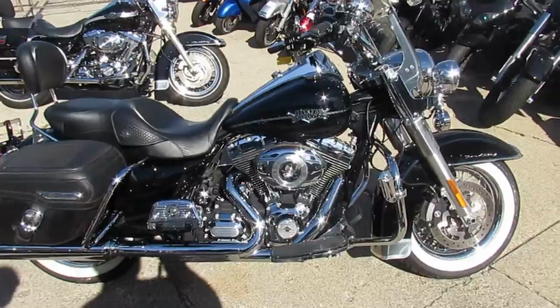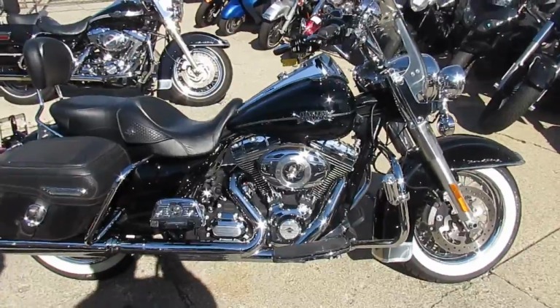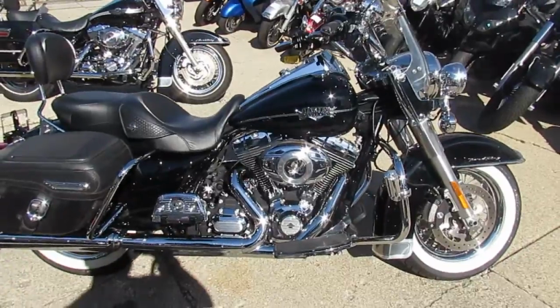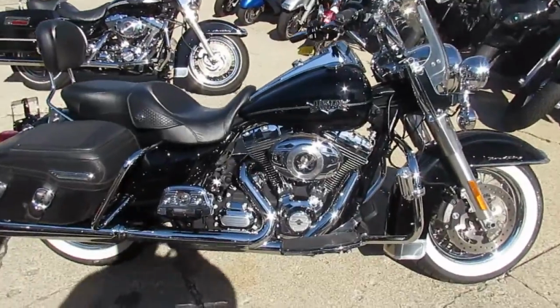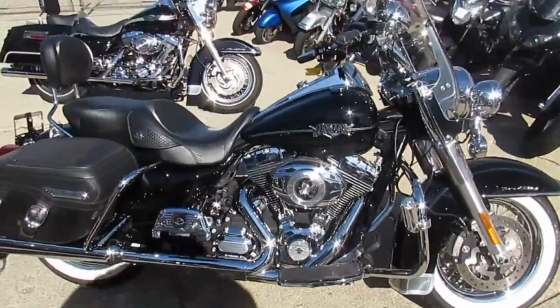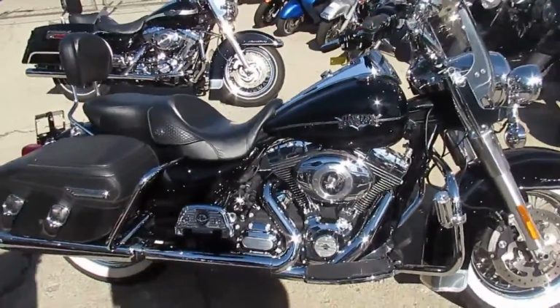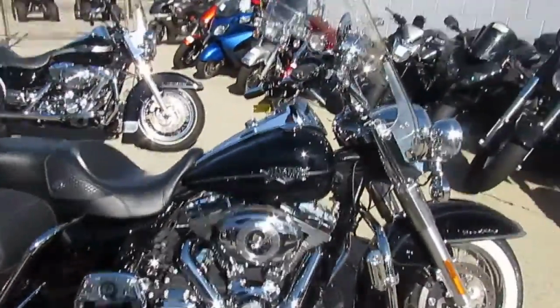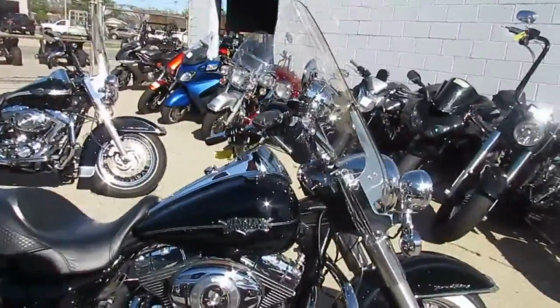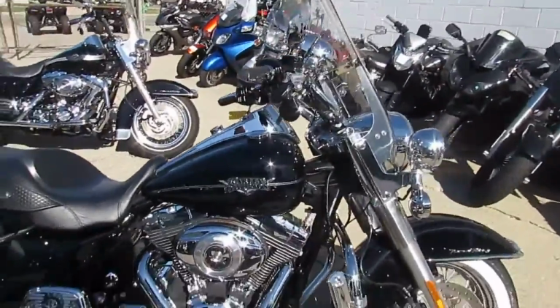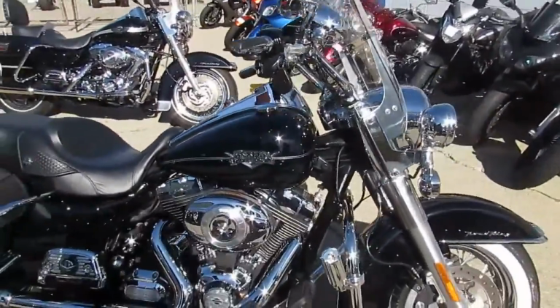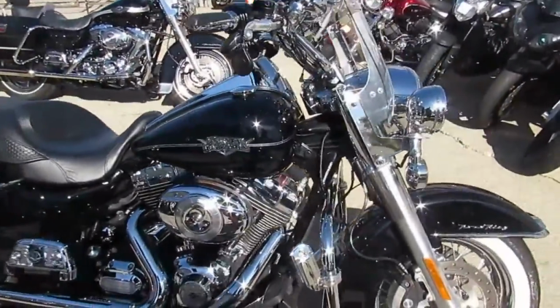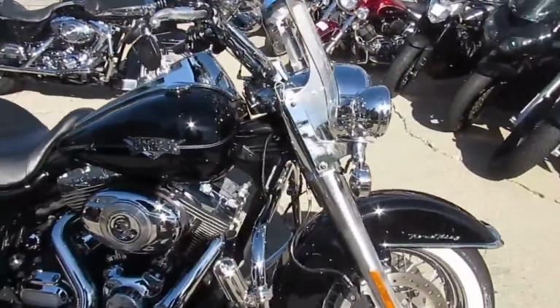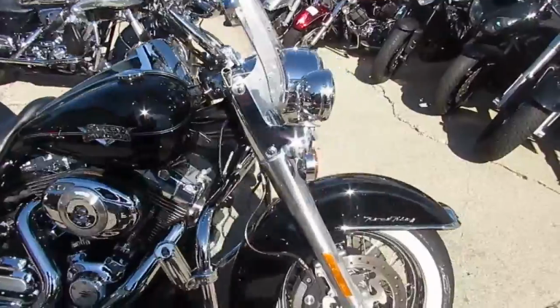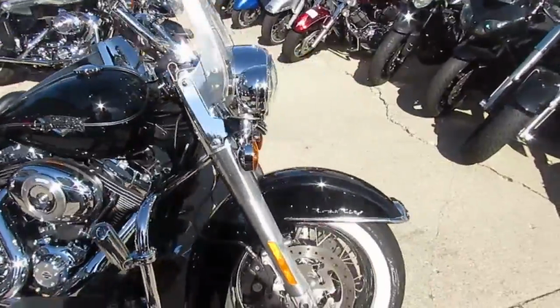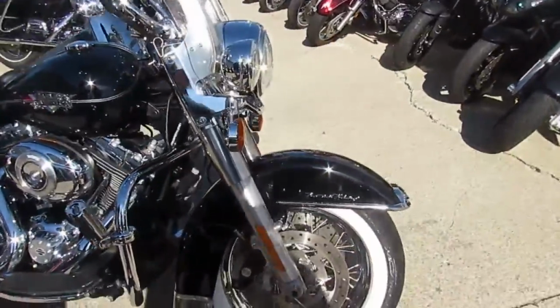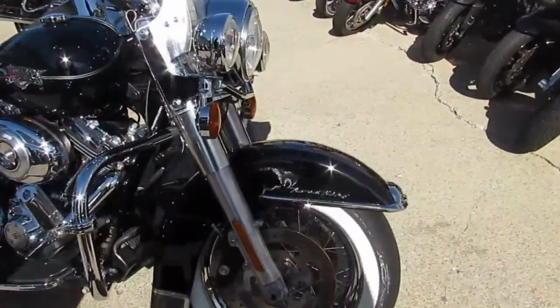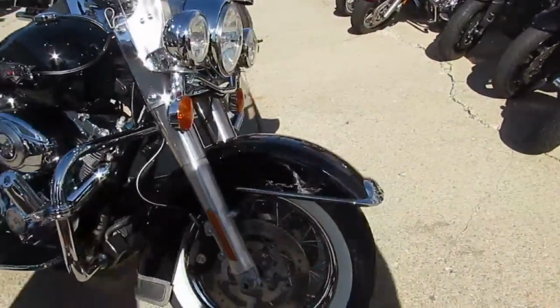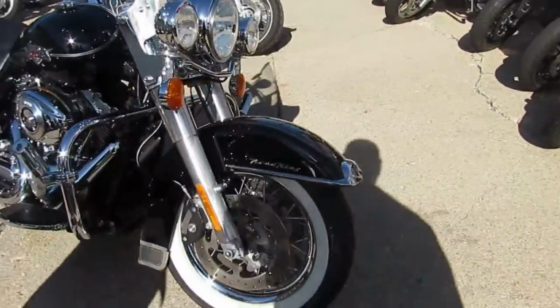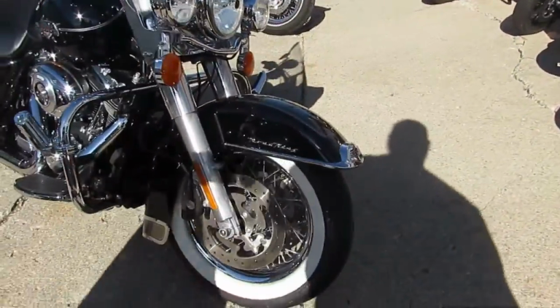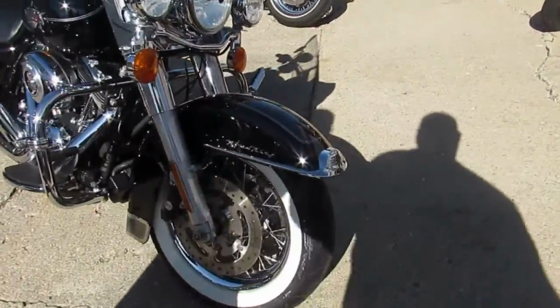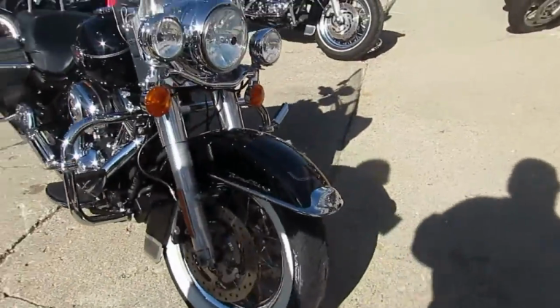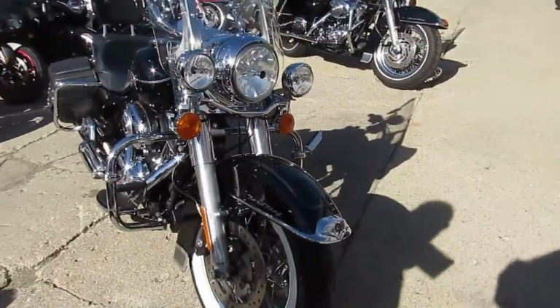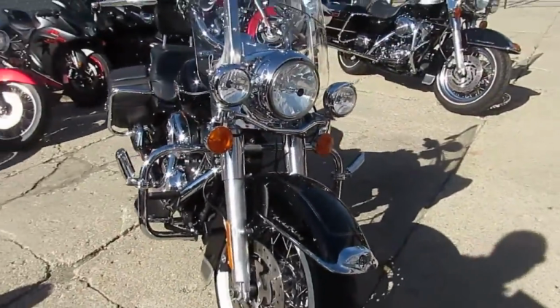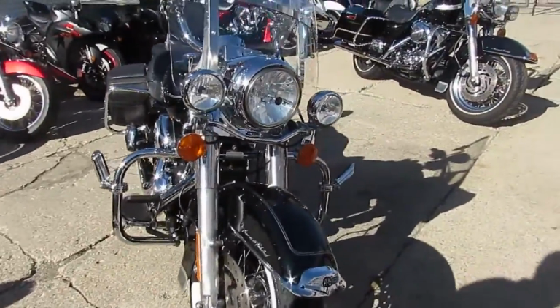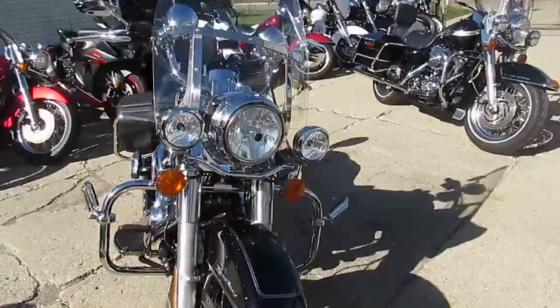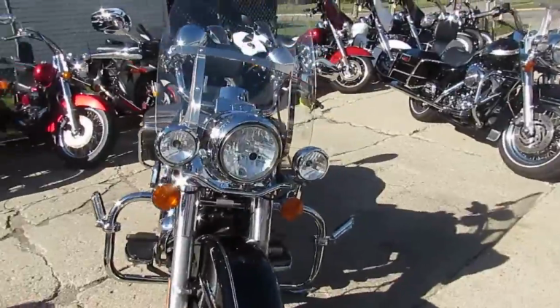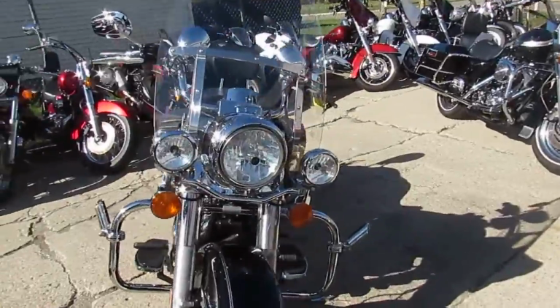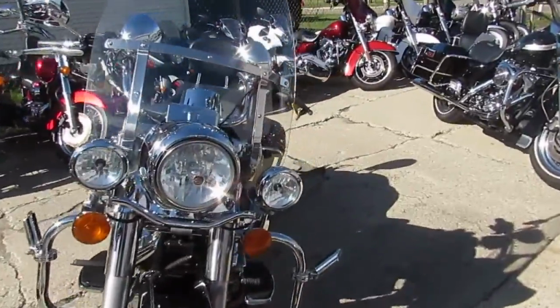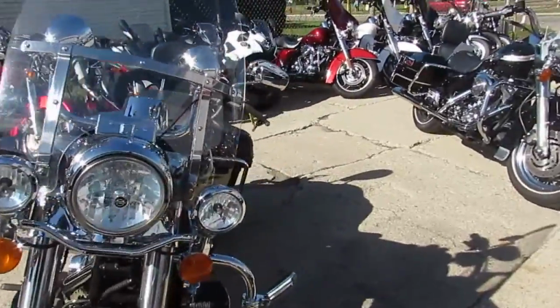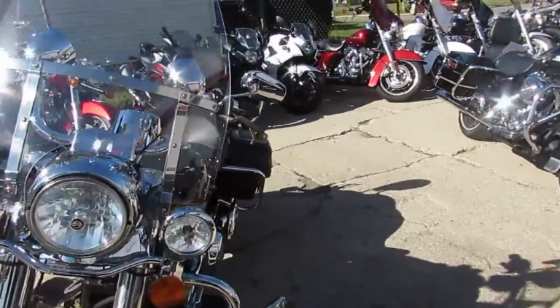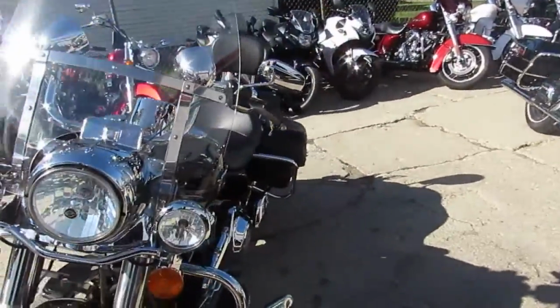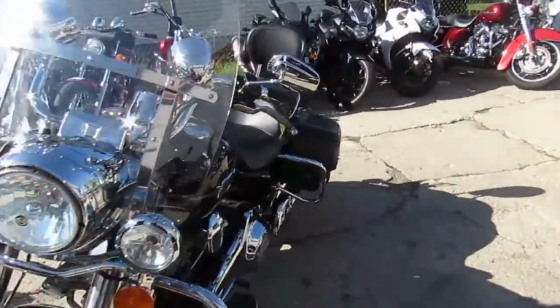Holy wow, we got another great one here at Approval Power Sports. The one we're doing a video on is a 2011 Harley-Davidson Road King Classic. Bike only has 5,456 miles and it's a one-owner.